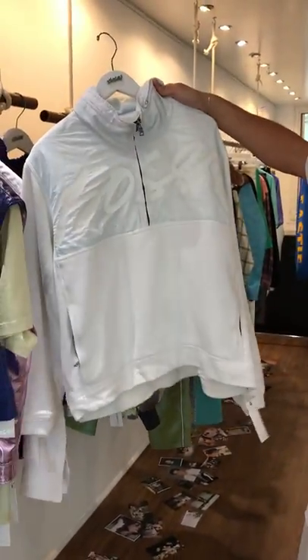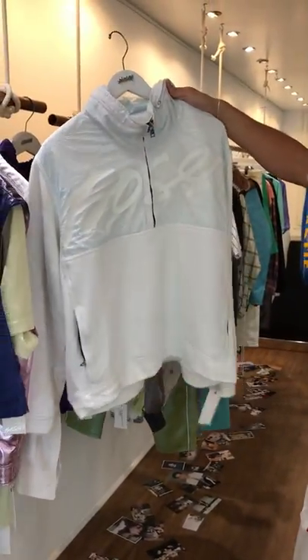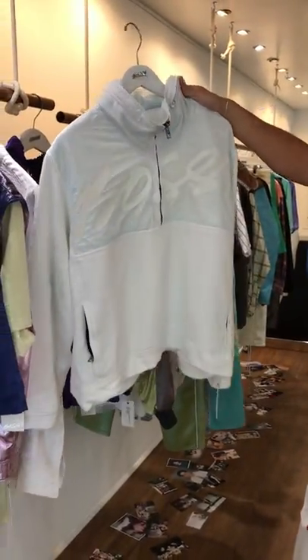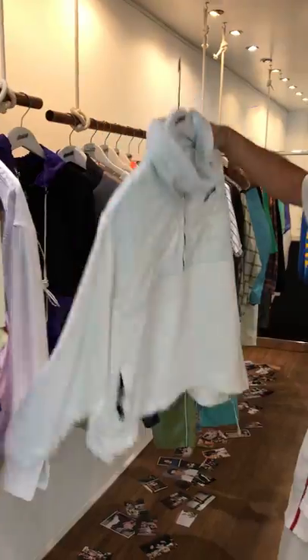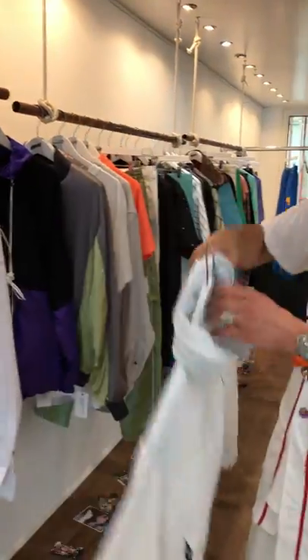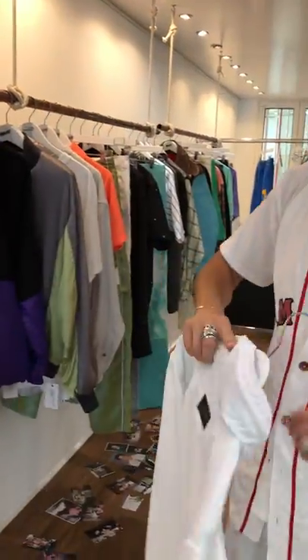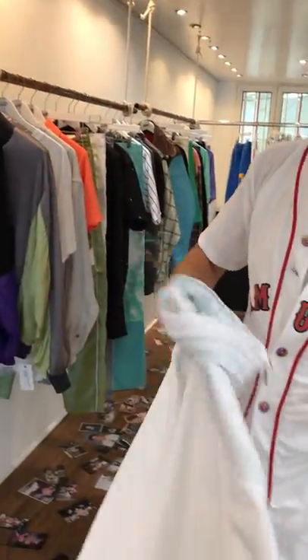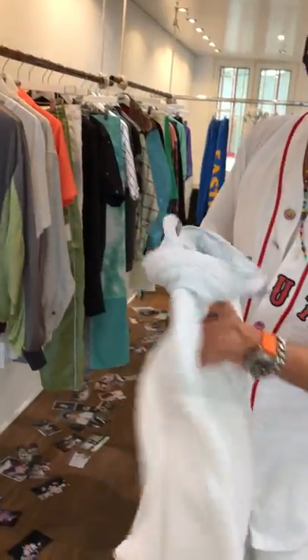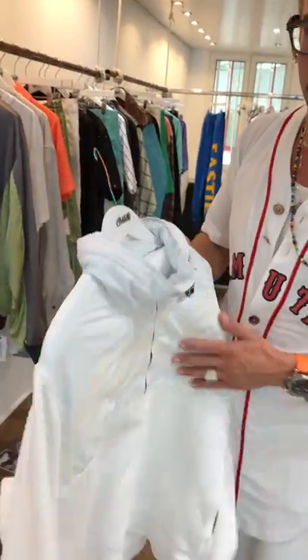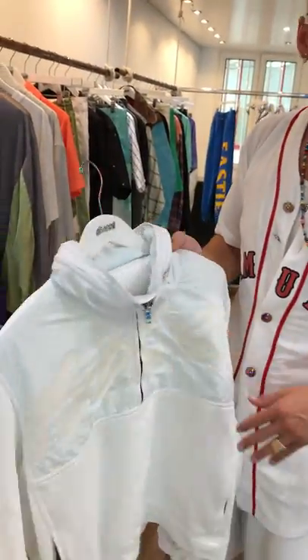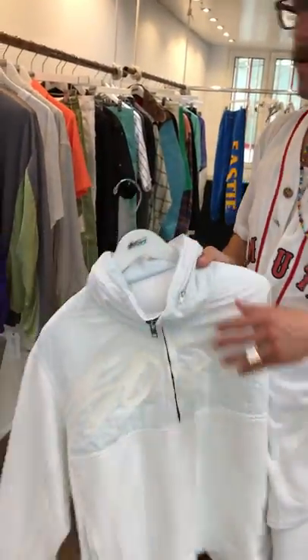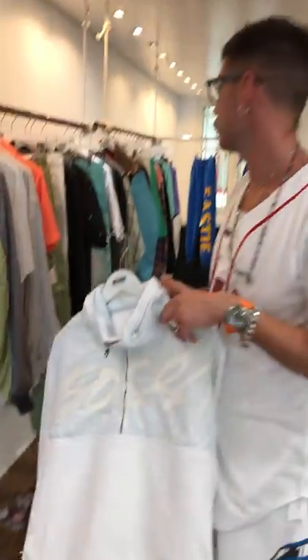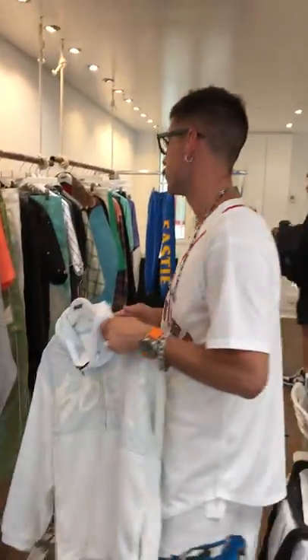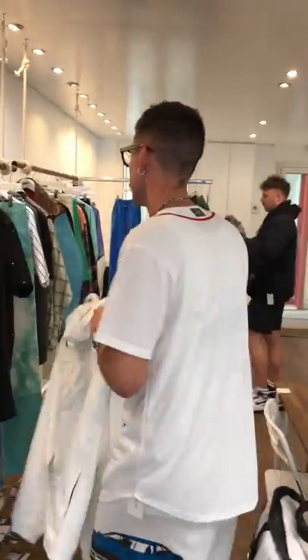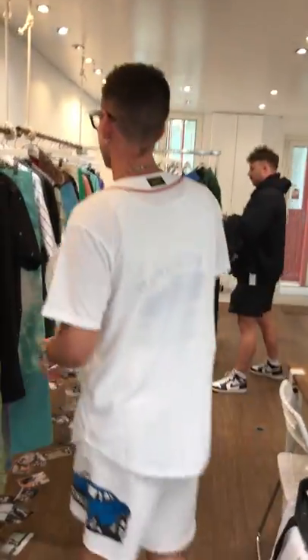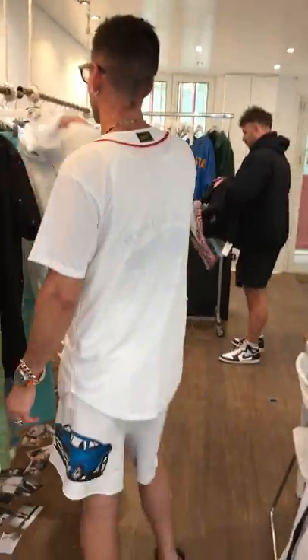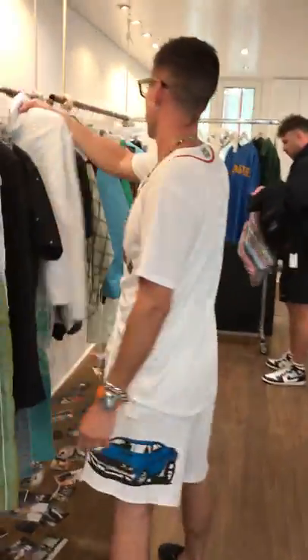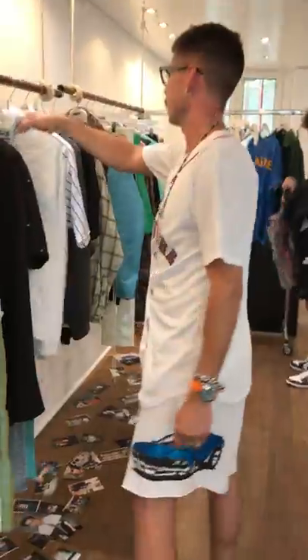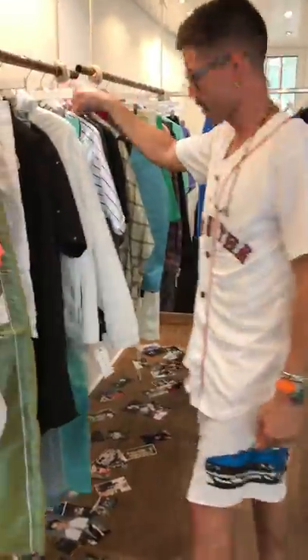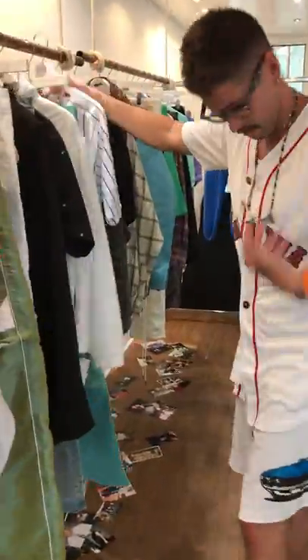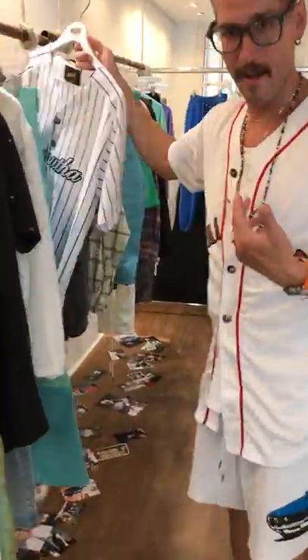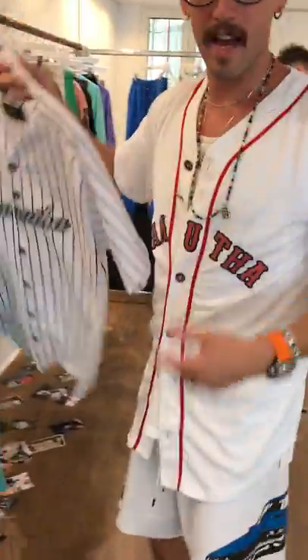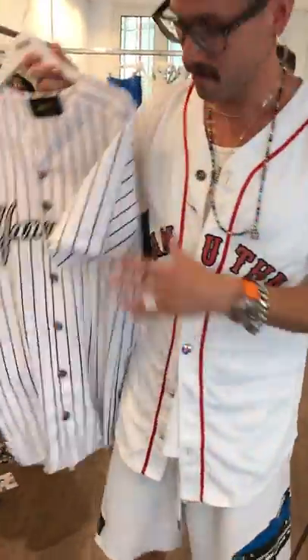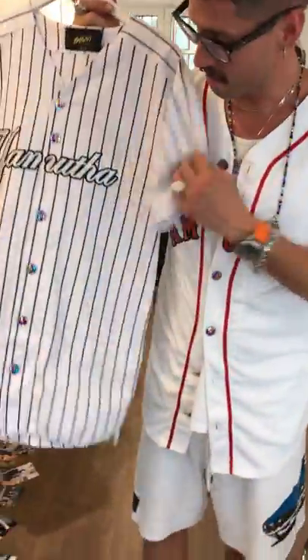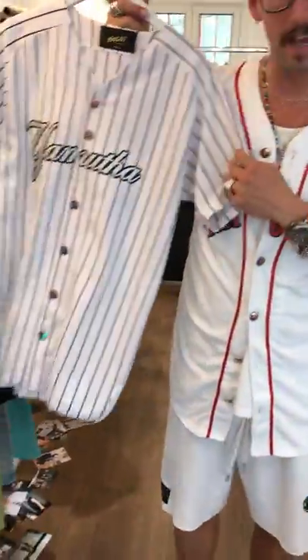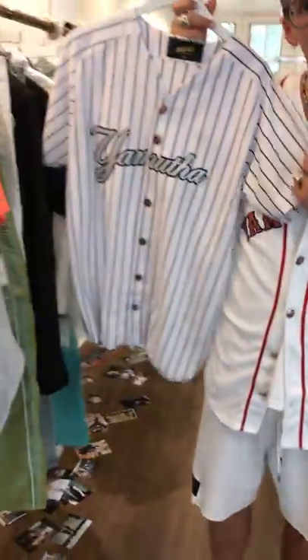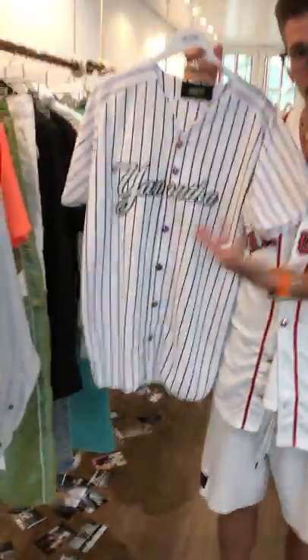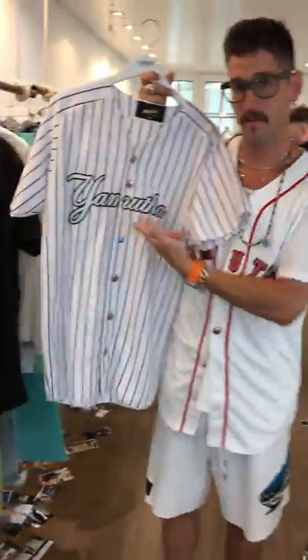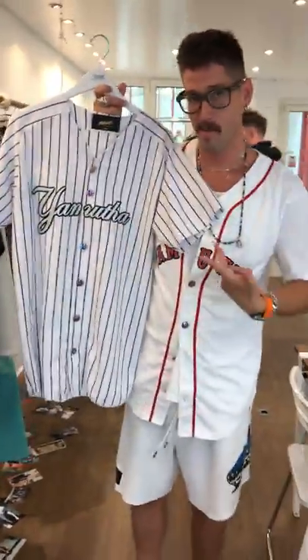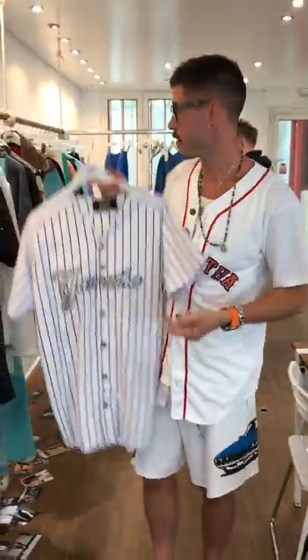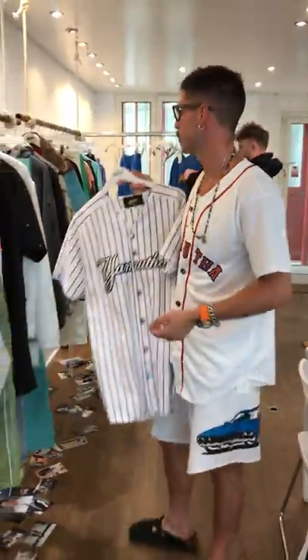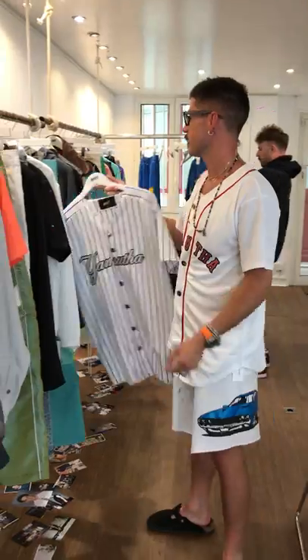Cool half-zip pullover, hidden hood — awesome for the summertime Malibu. Because every rivalry has to have a thing — got the Yankees version. Very Yankees.